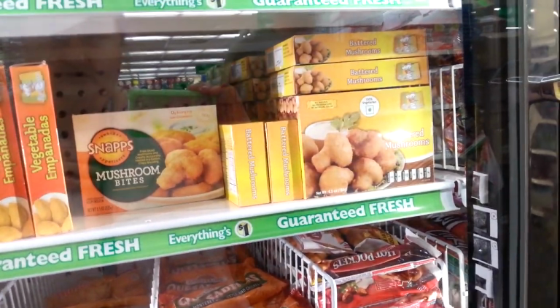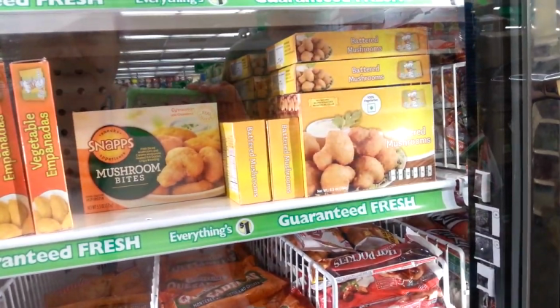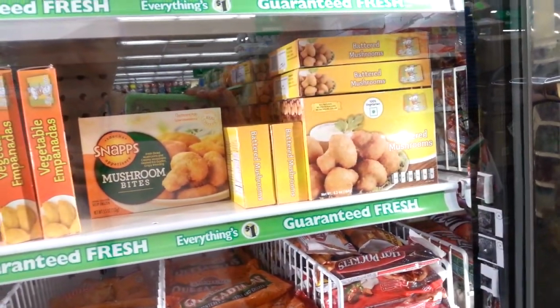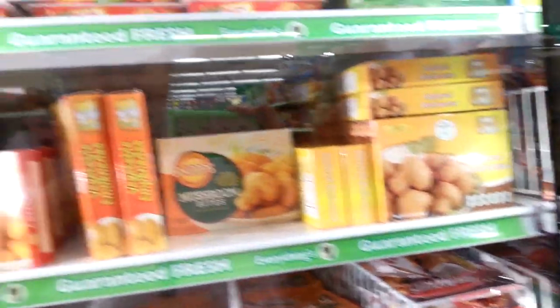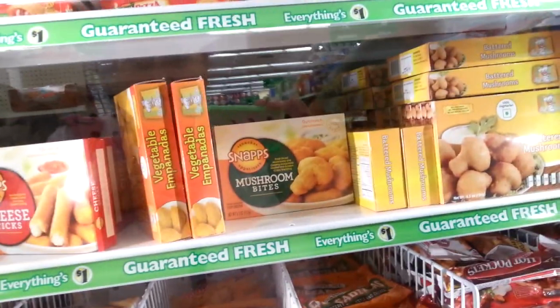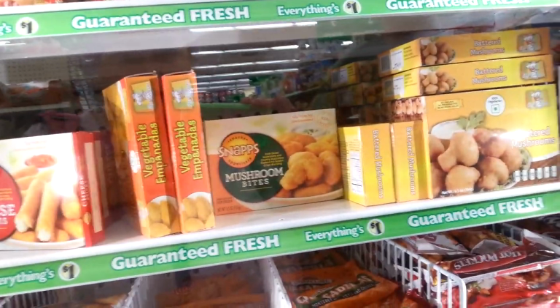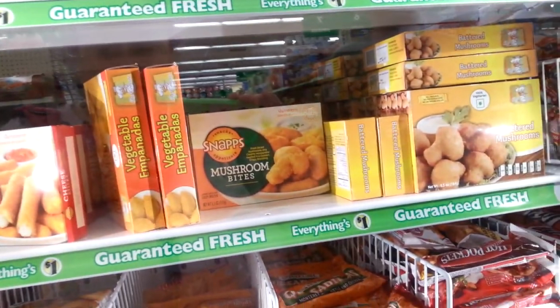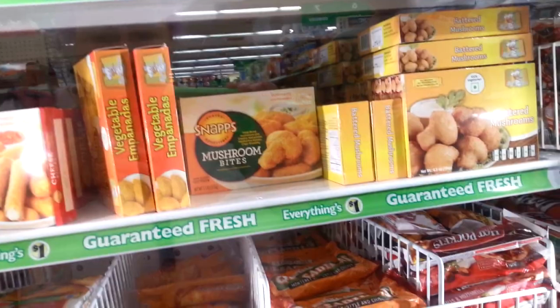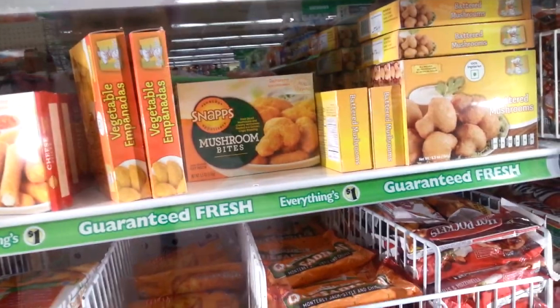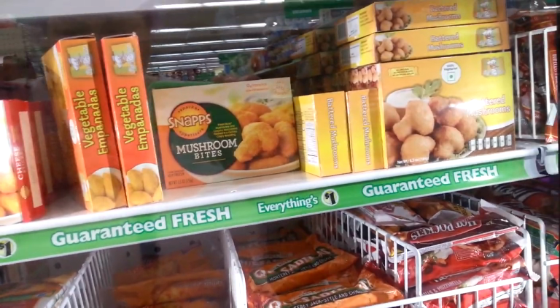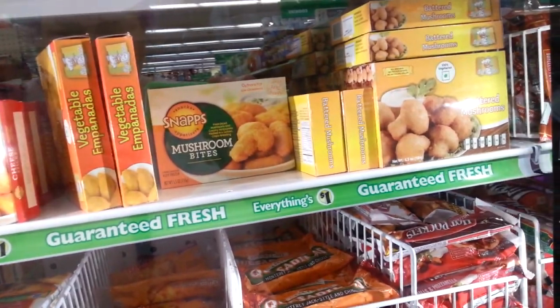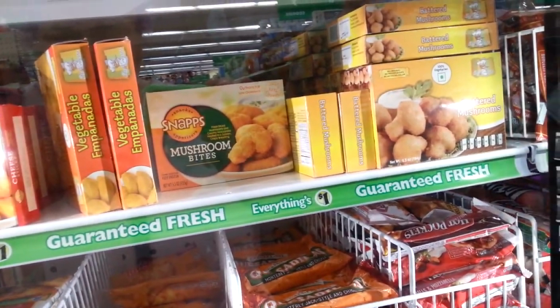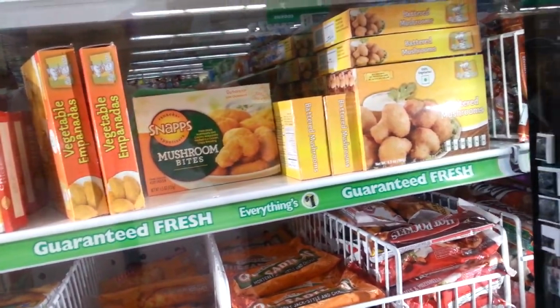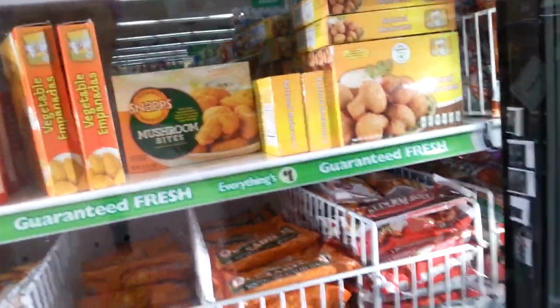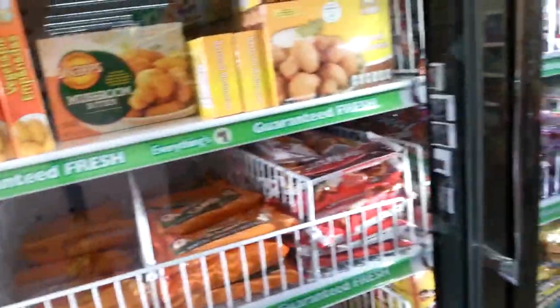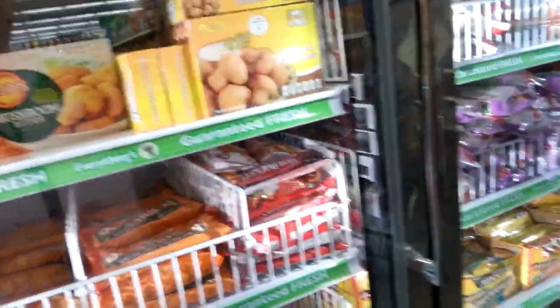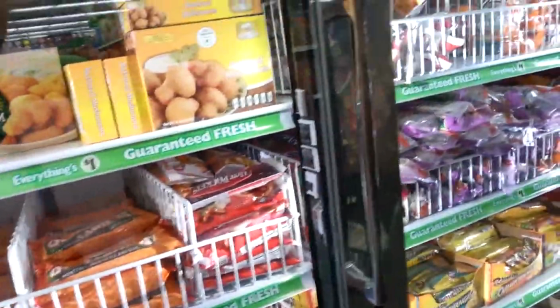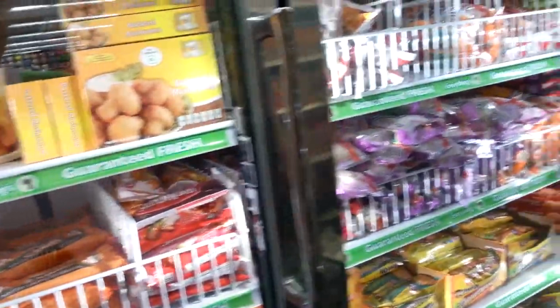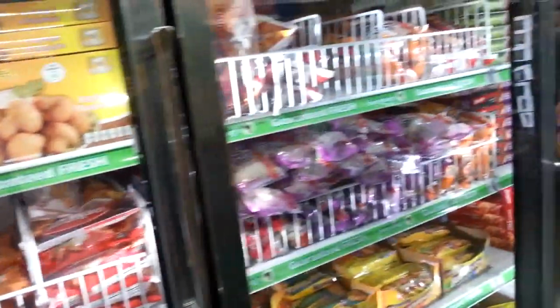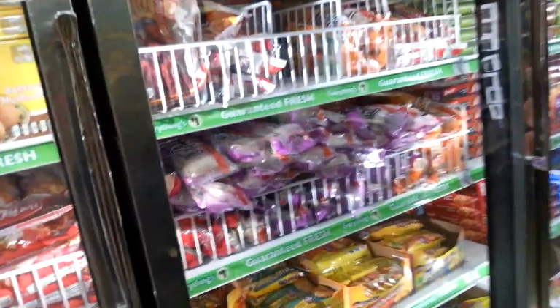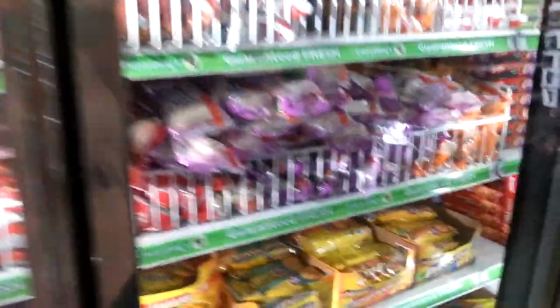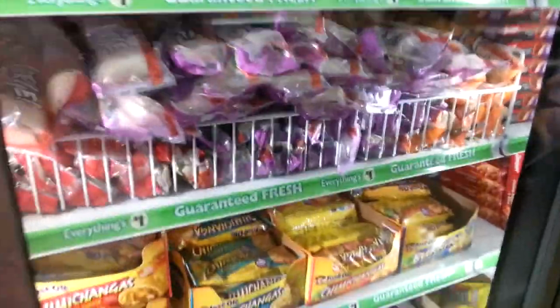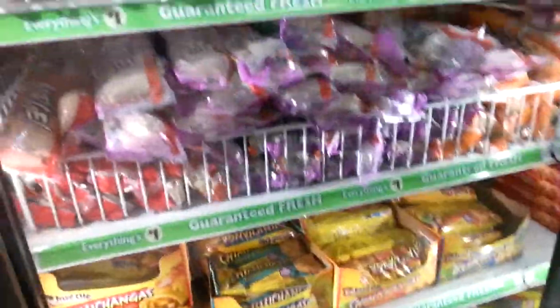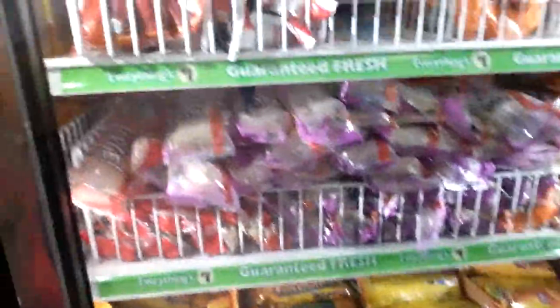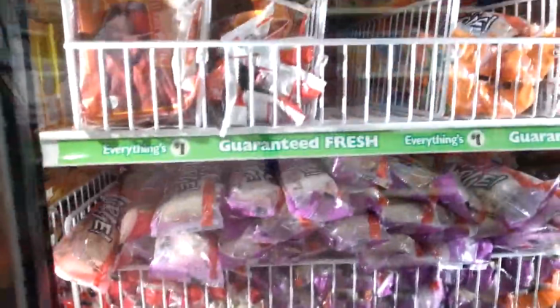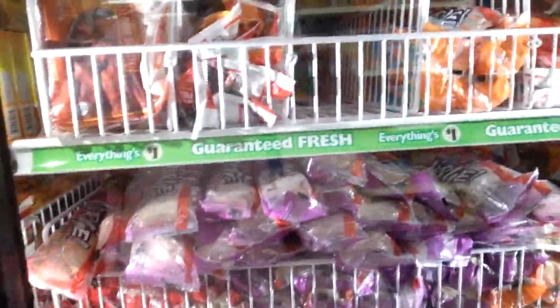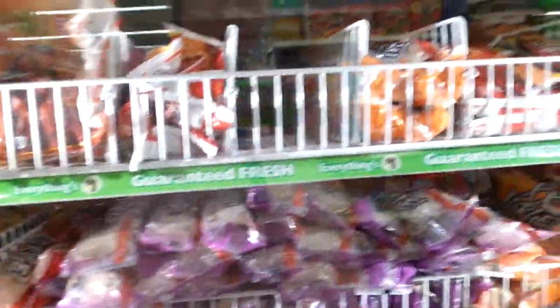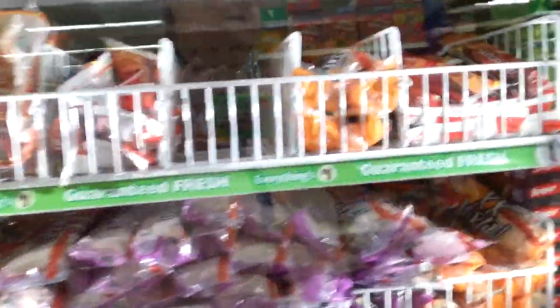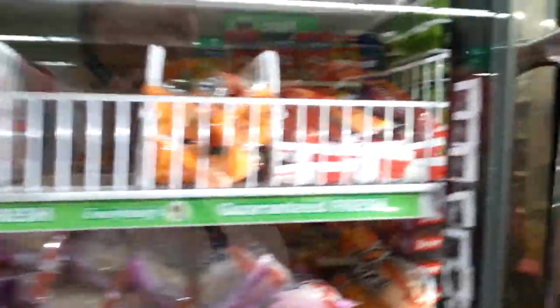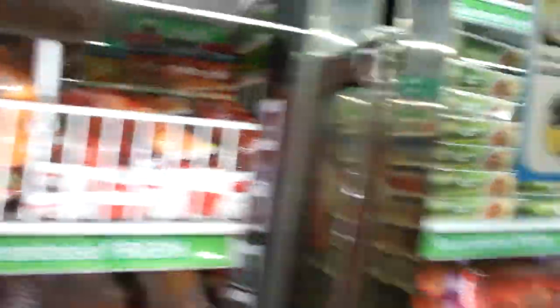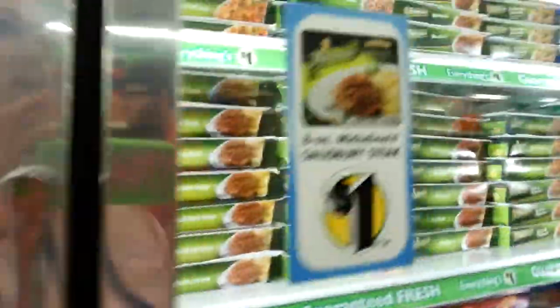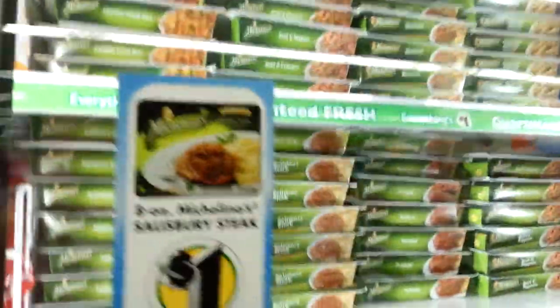There are mushroom bites and vegetable empanadas — that sounds interesting. But we can't do anything that requires an oven. So whatever we buy has to be something that doesn't require an oven.